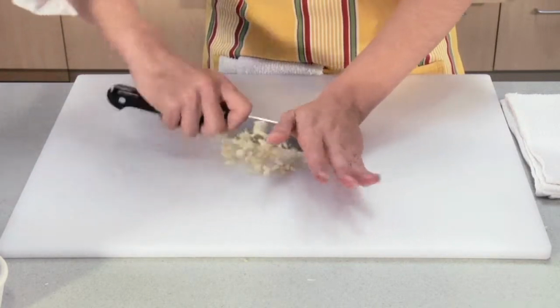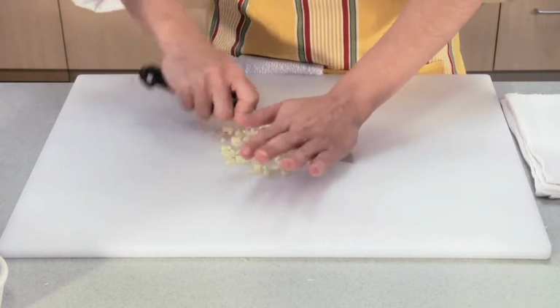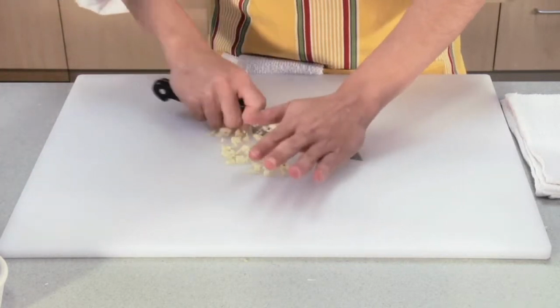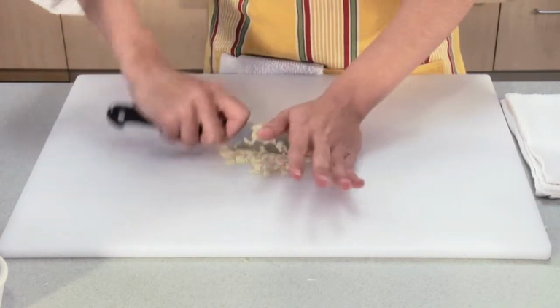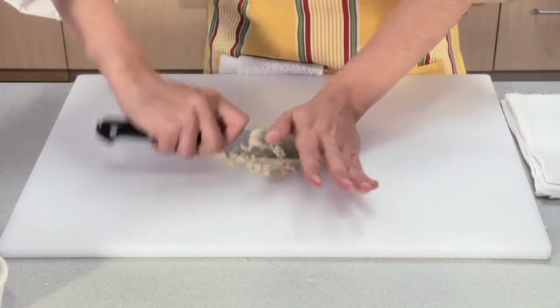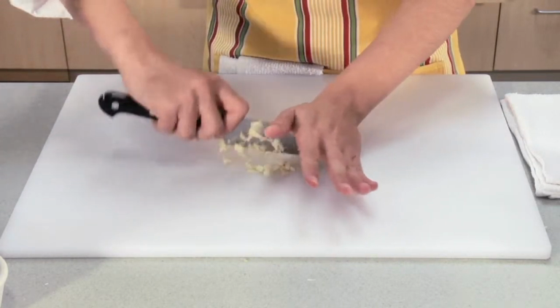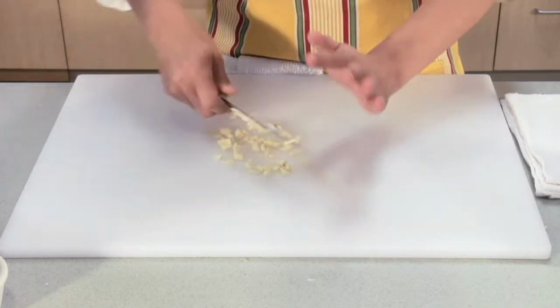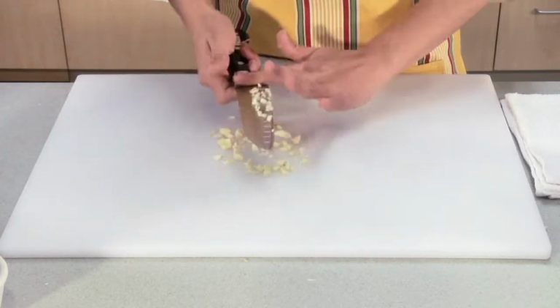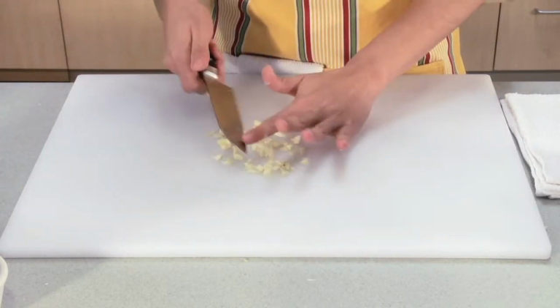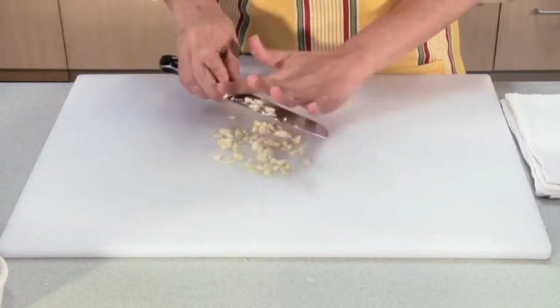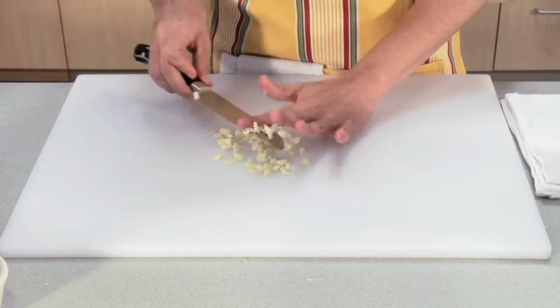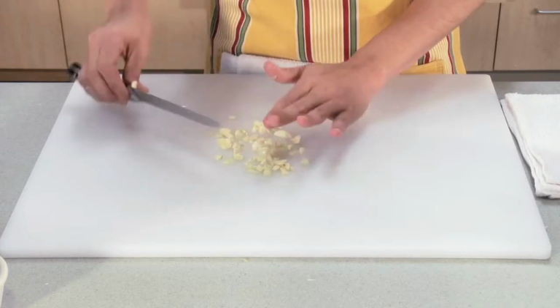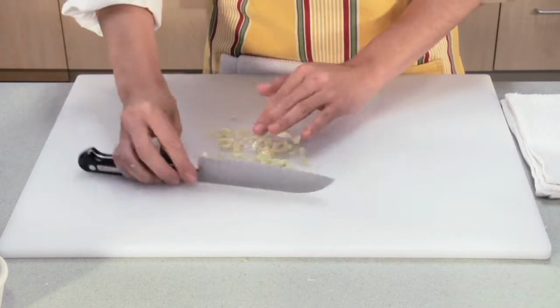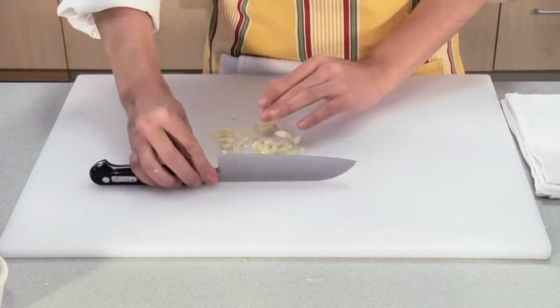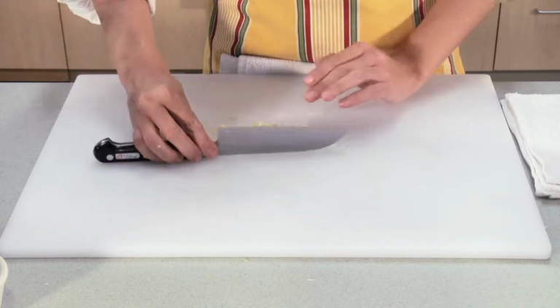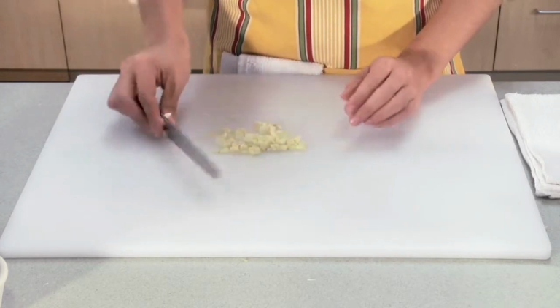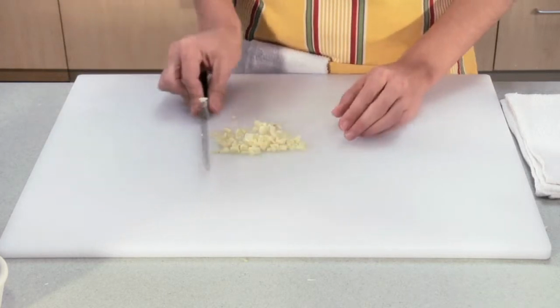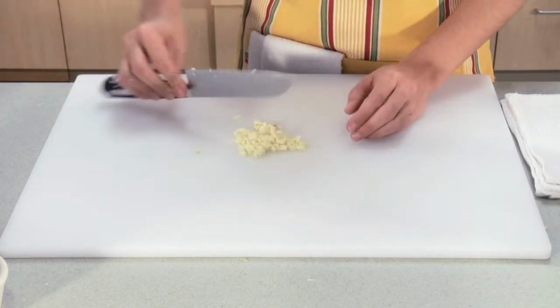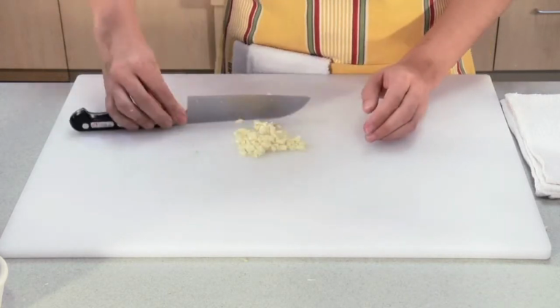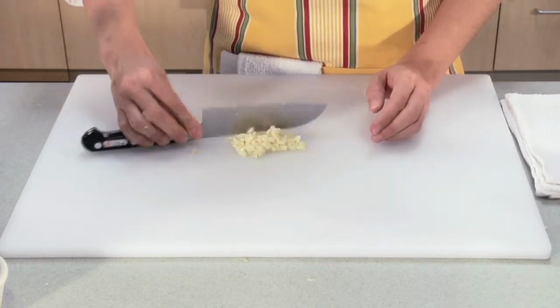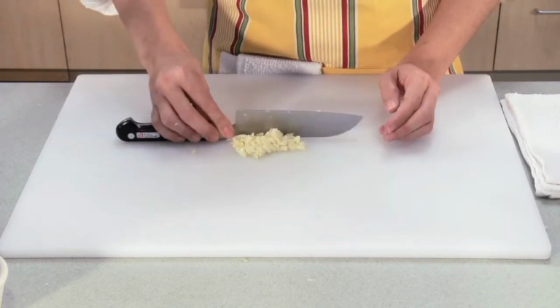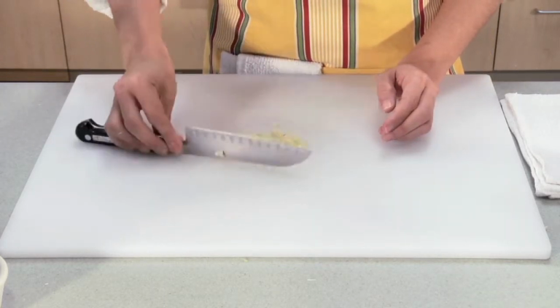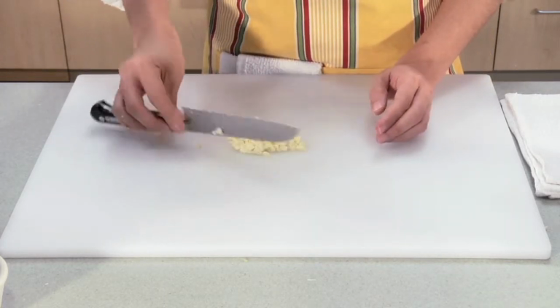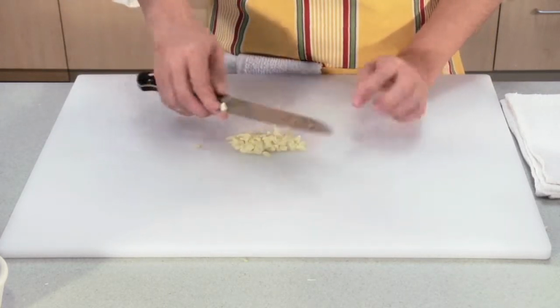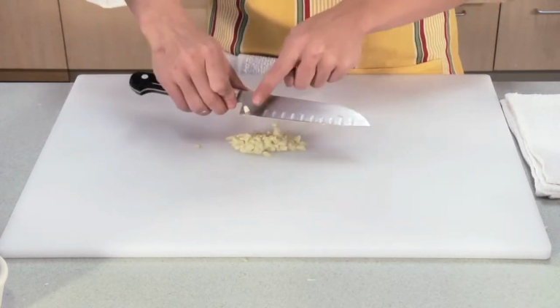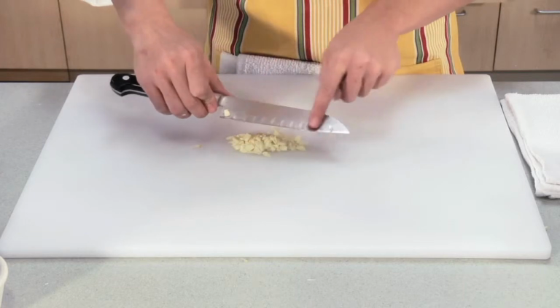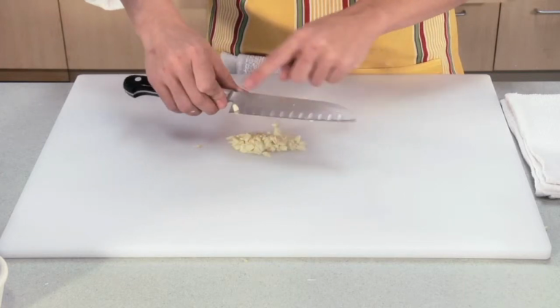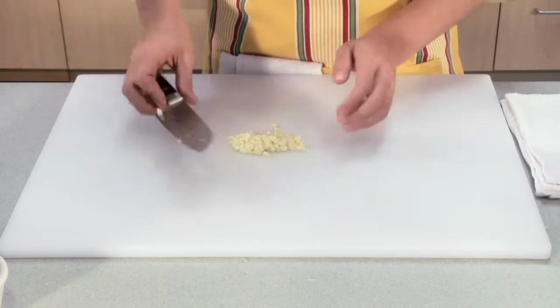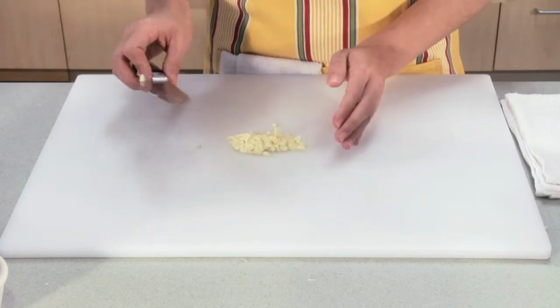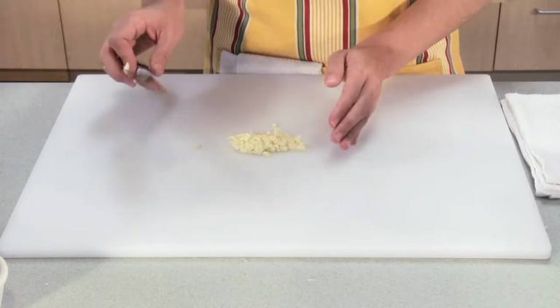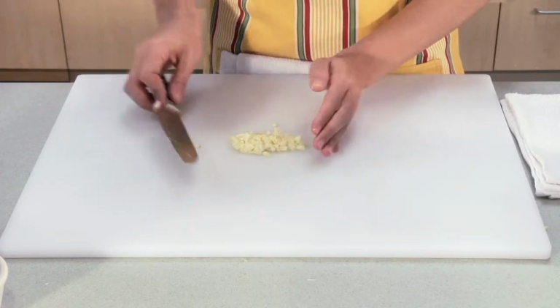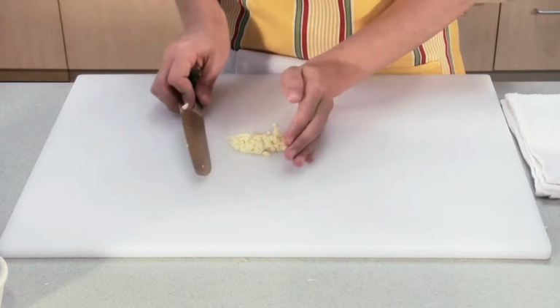Once your garlic is chopped, use the back of your knife to scrape it together. That way, you don't damage that nice sharp part of your knife.